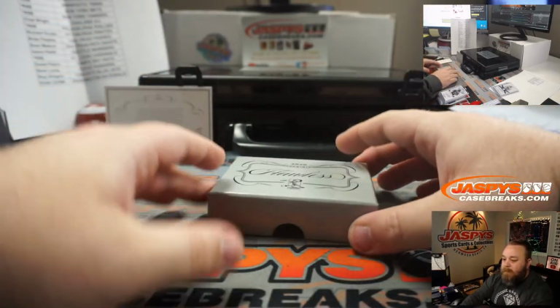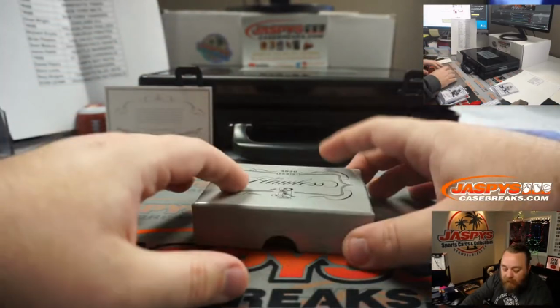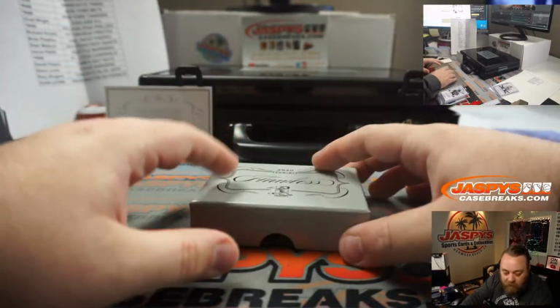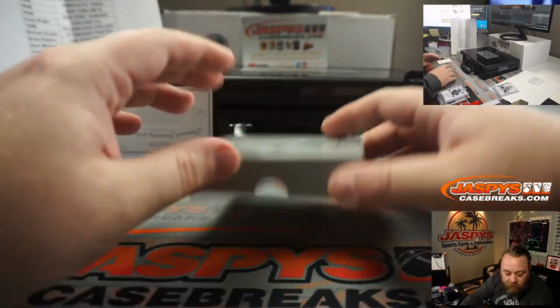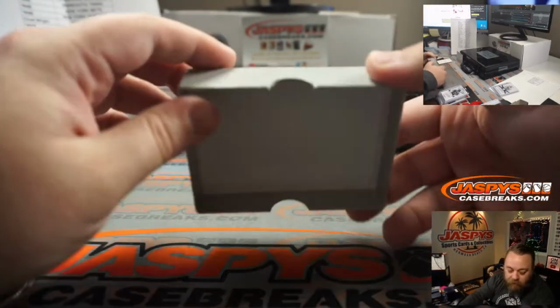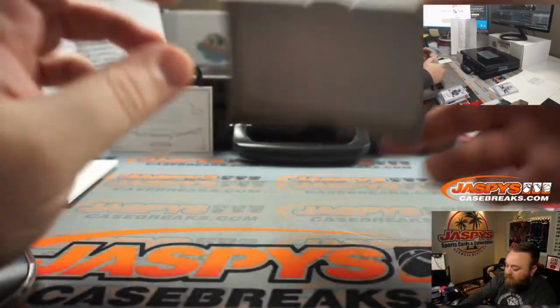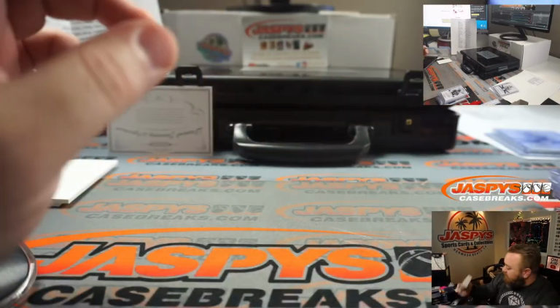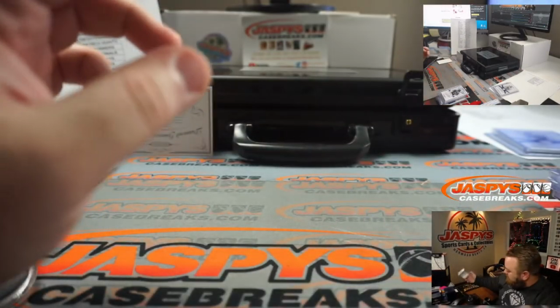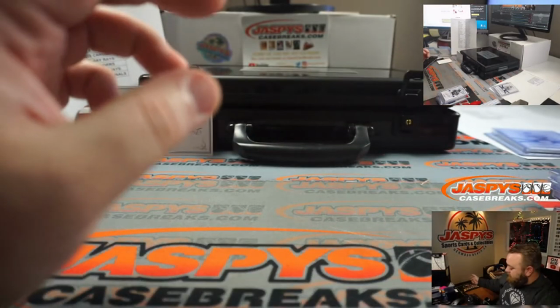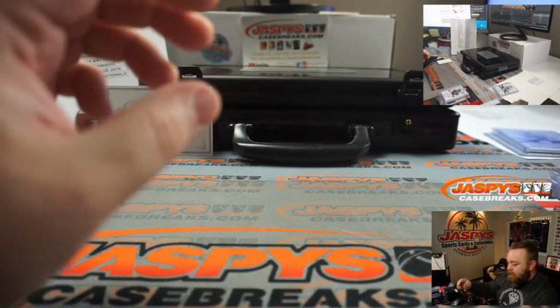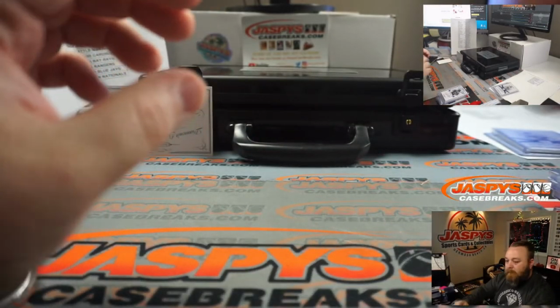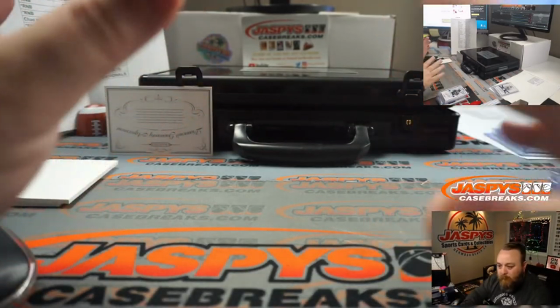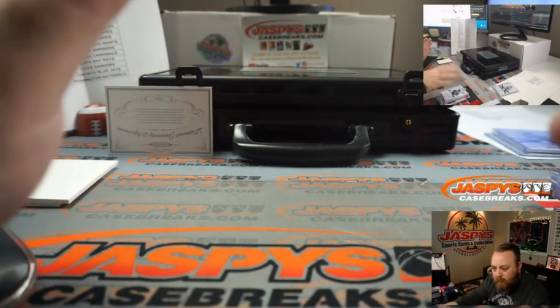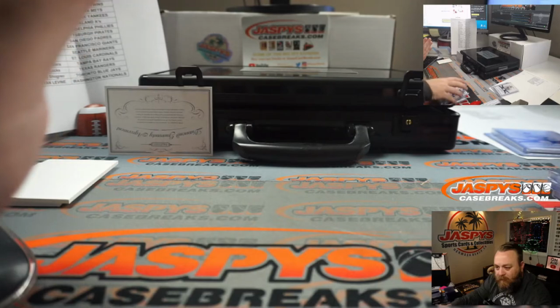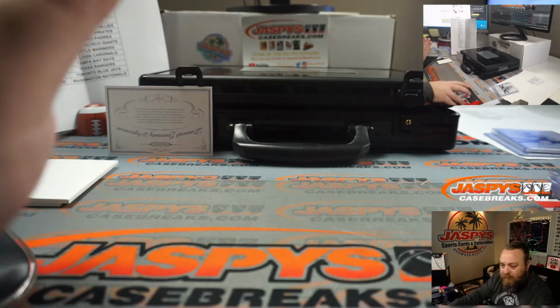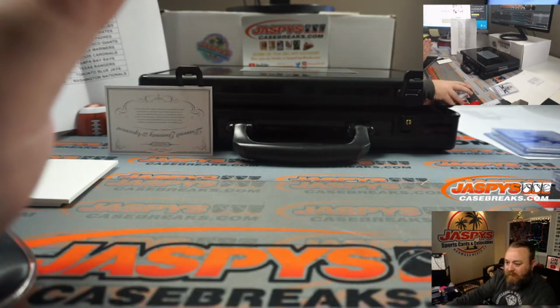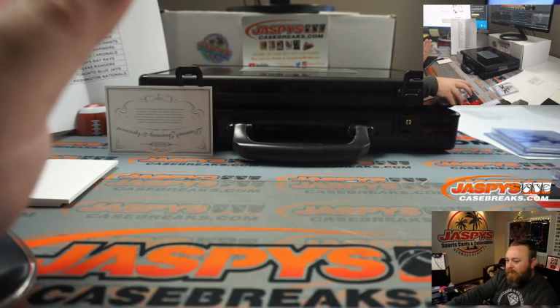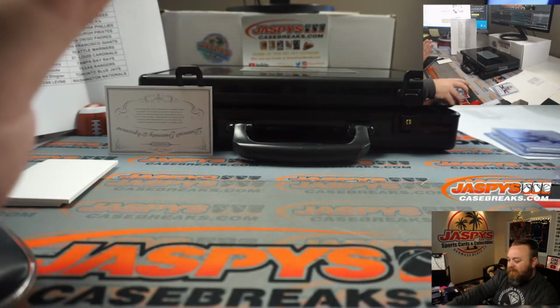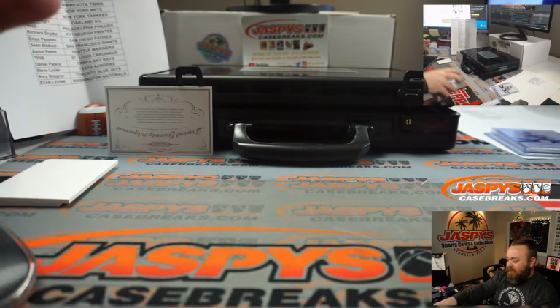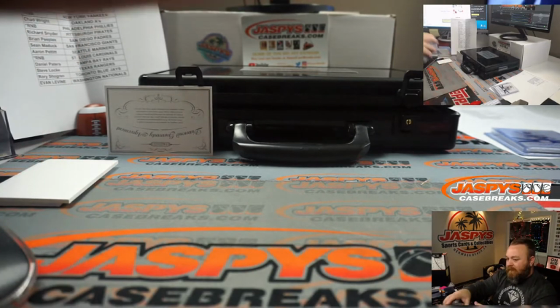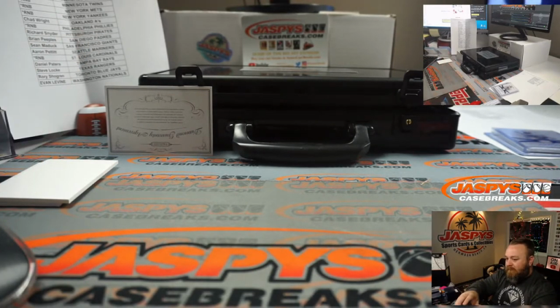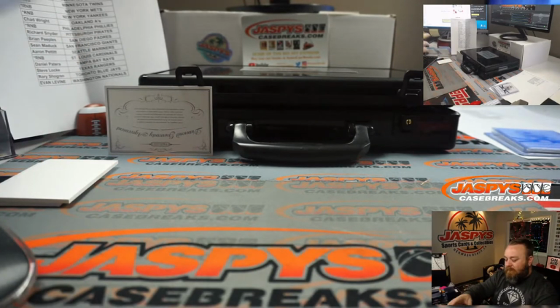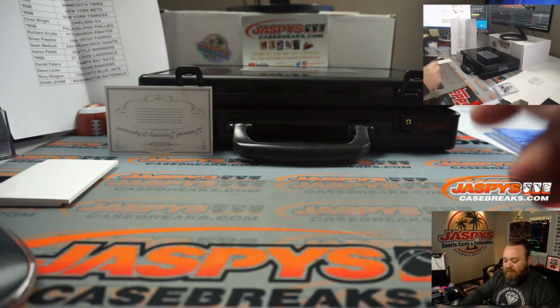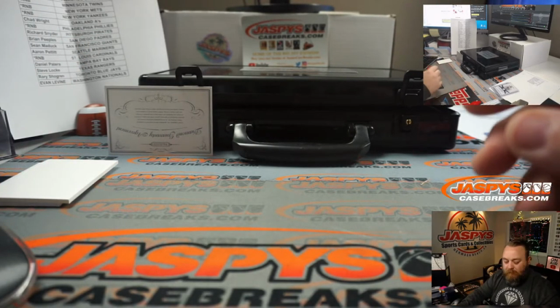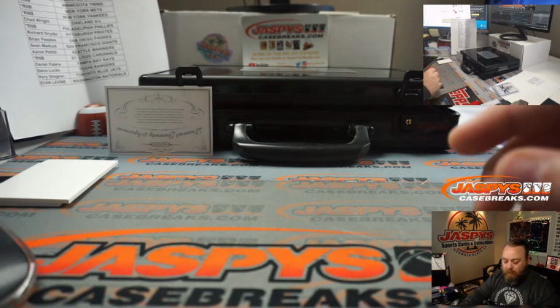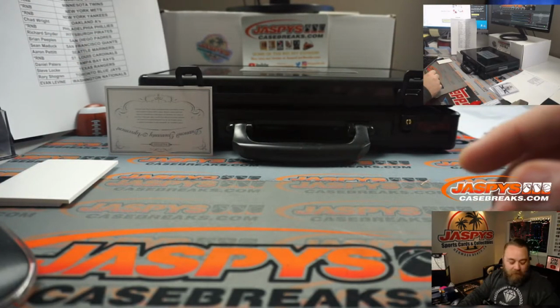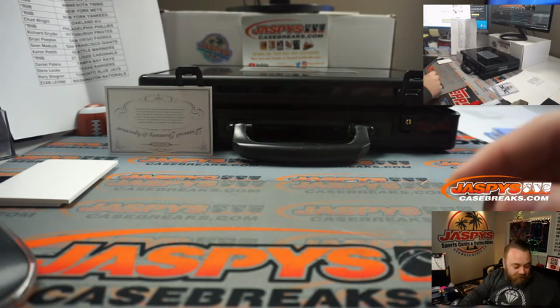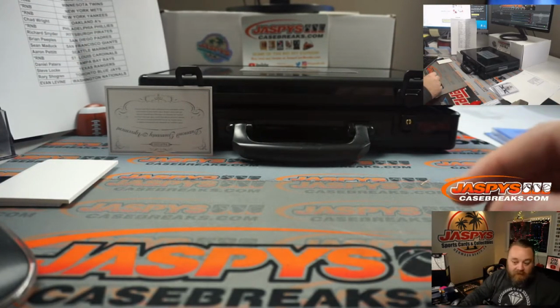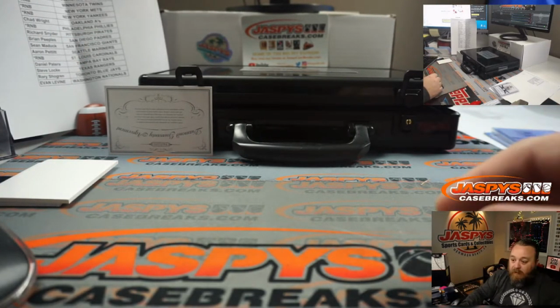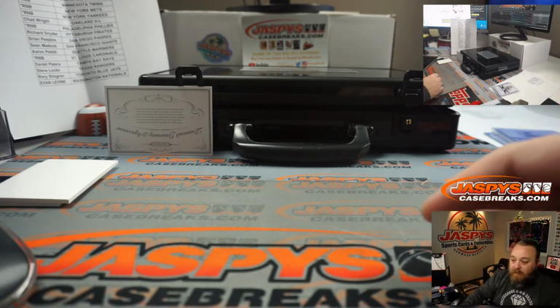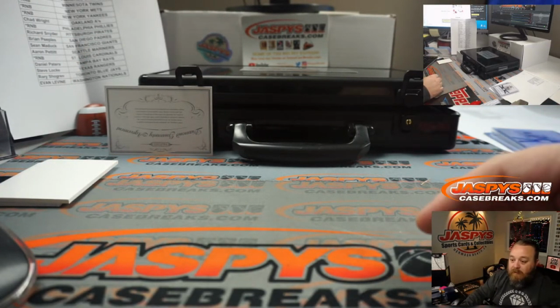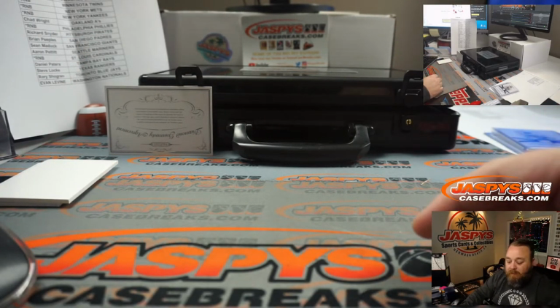Lou Brock did pass away recently — that may be one of his last on-card autos.